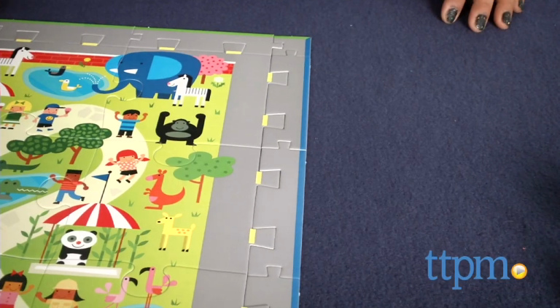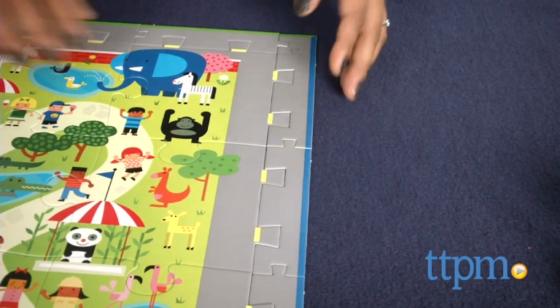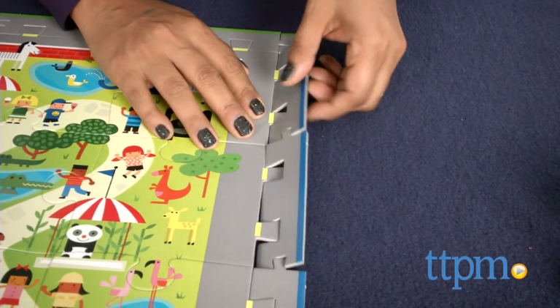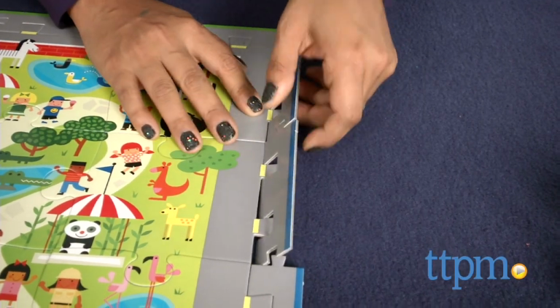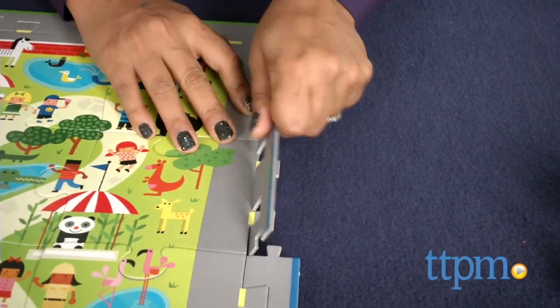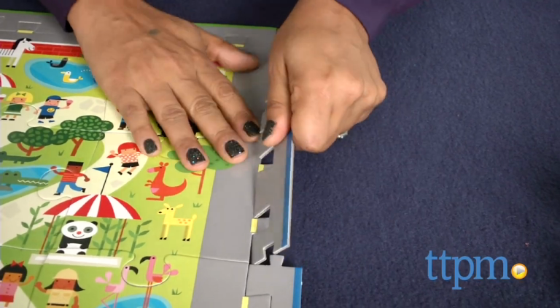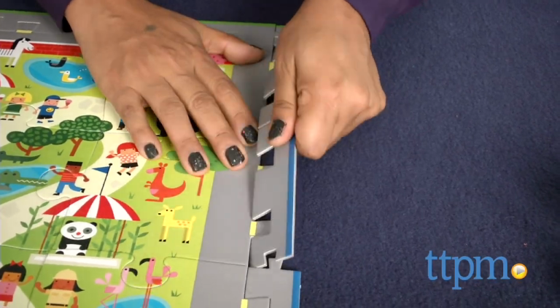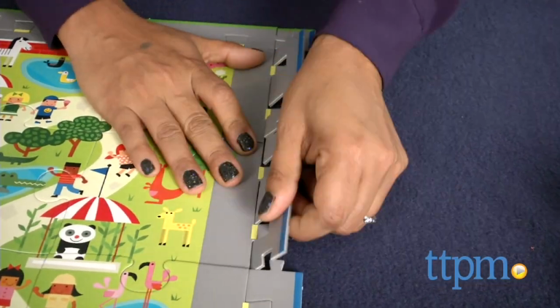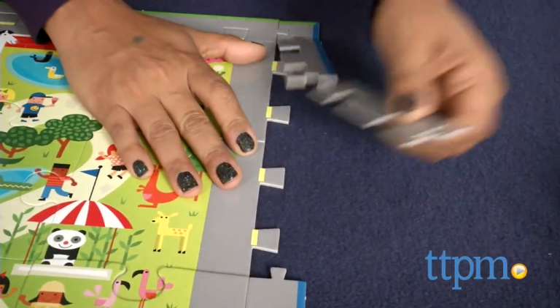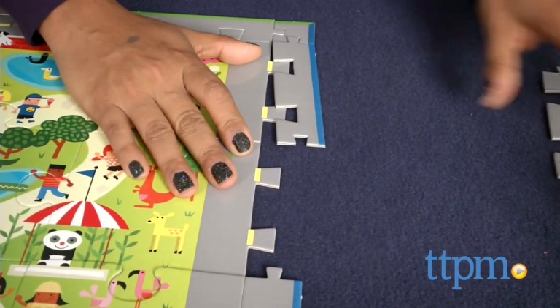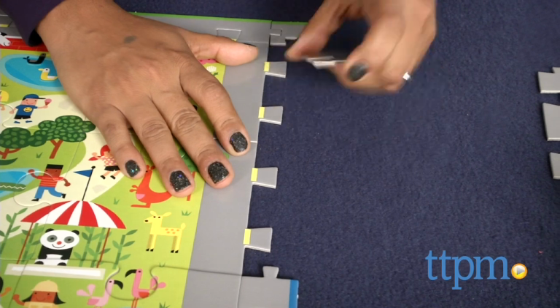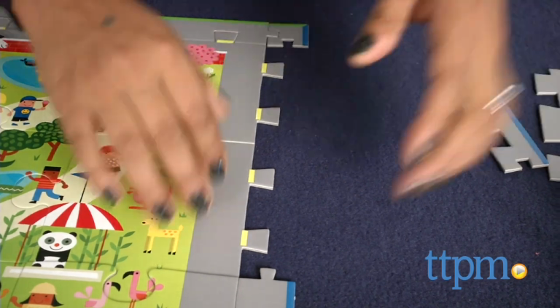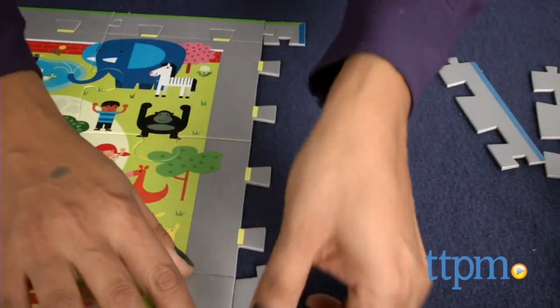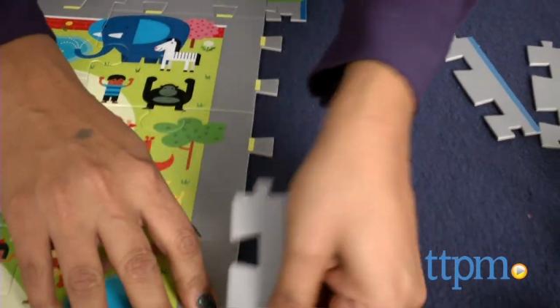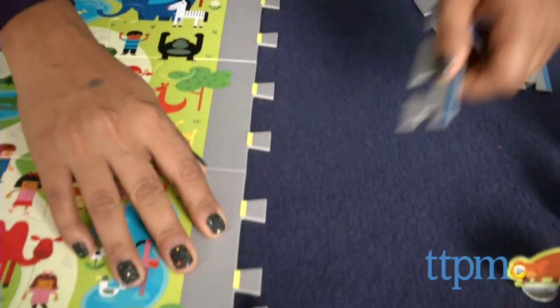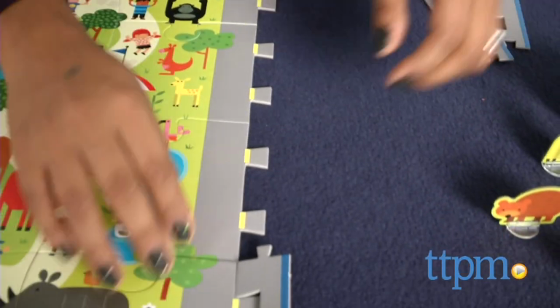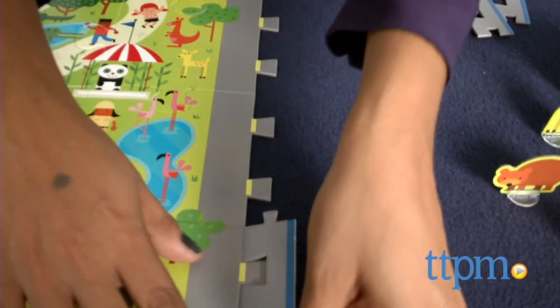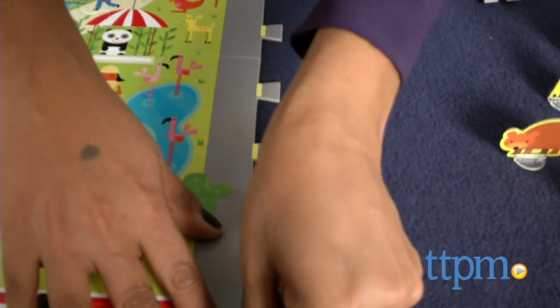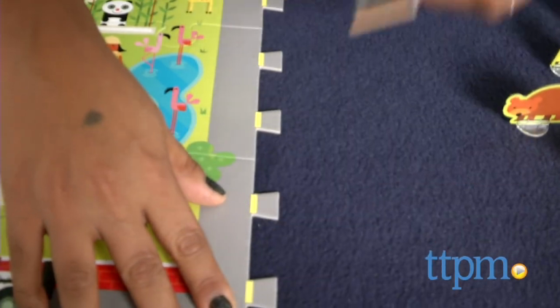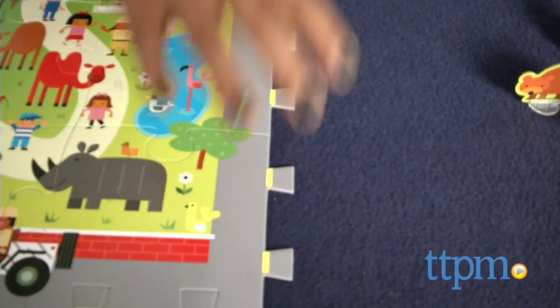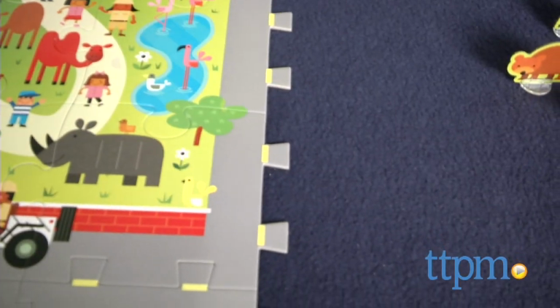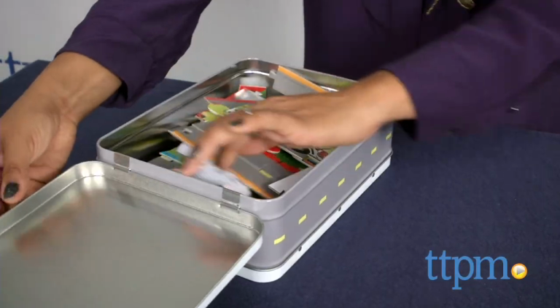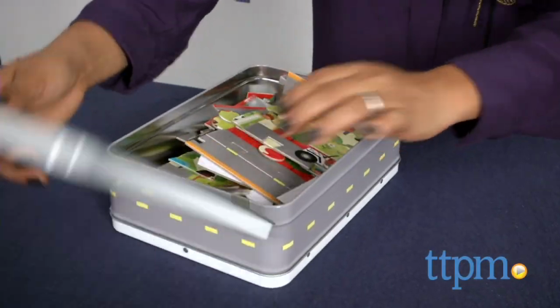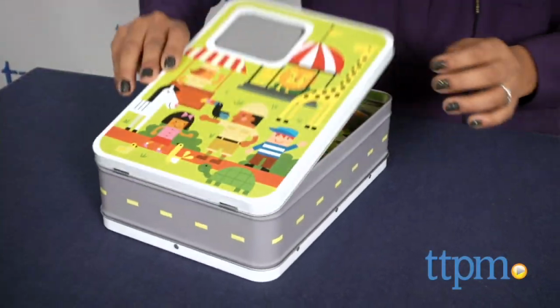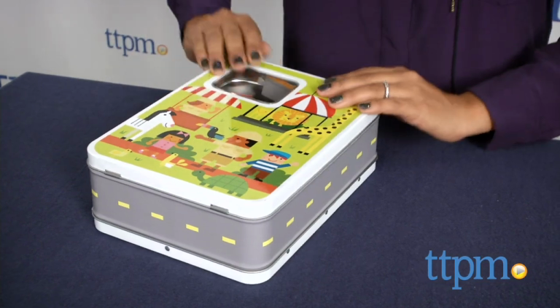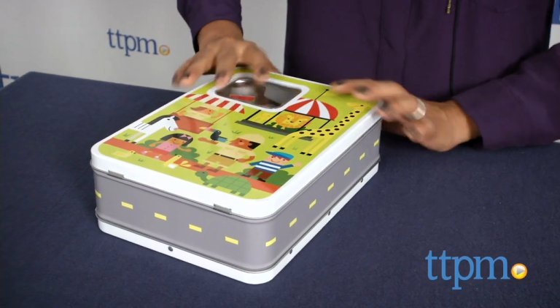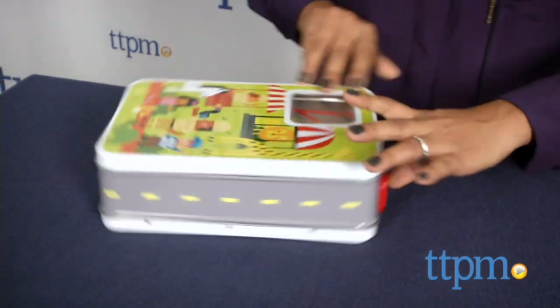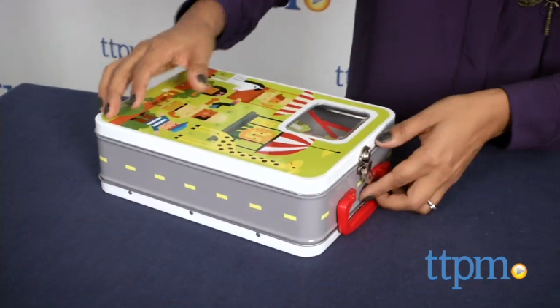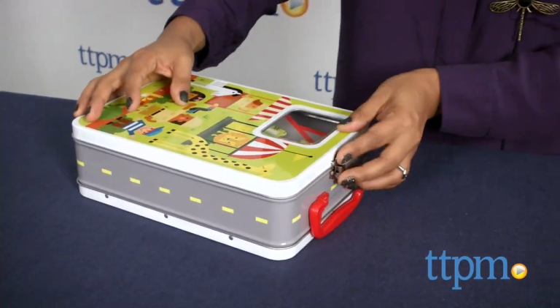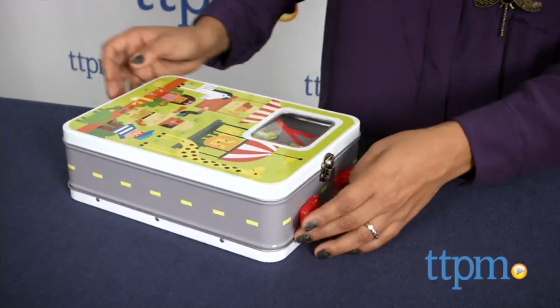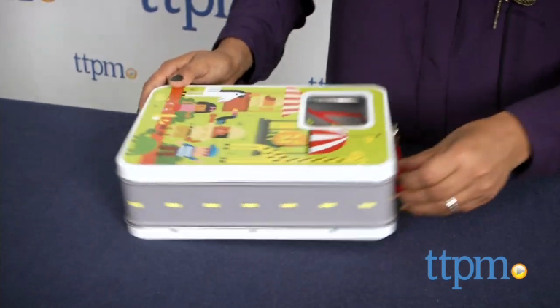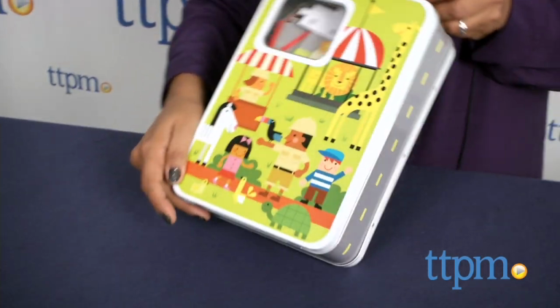The Connect and Play series allows you to purchase additional theme sets which can all be added to each other. Simply remove the connector pieces and attach your additional sets. There are six puzzles in all and they are all sold separately.